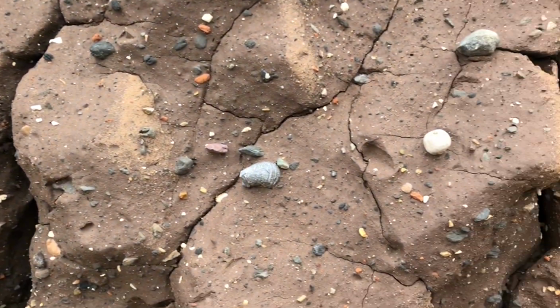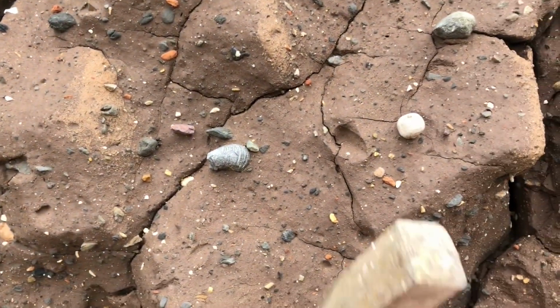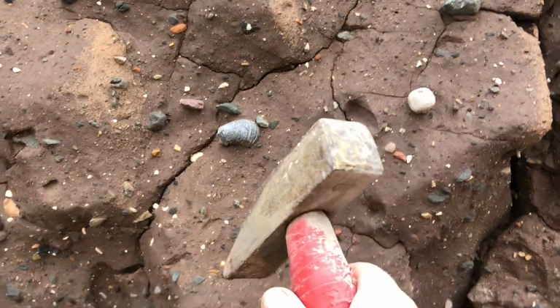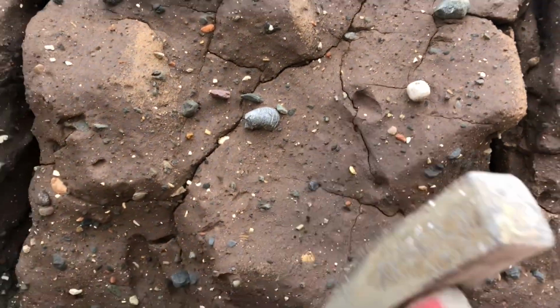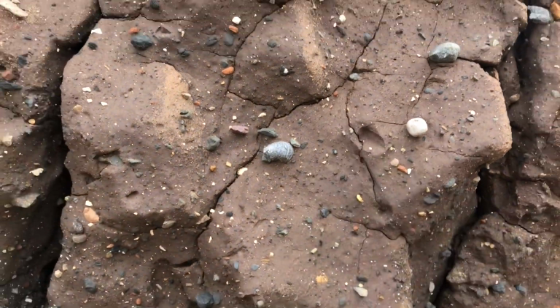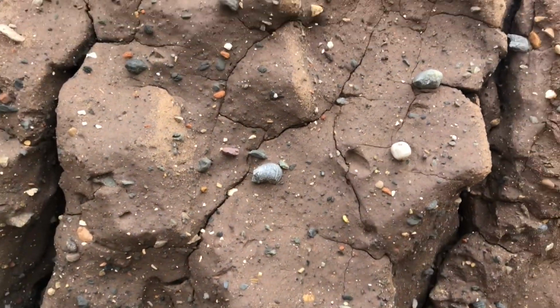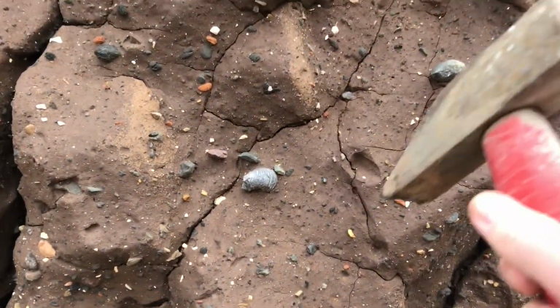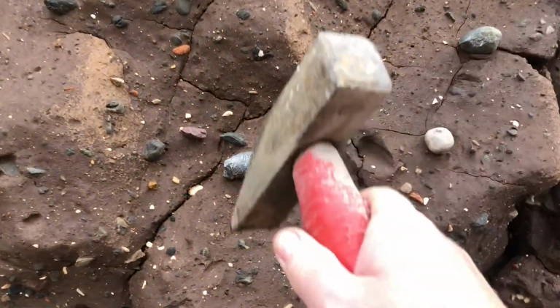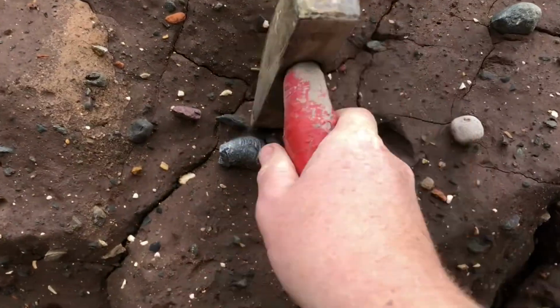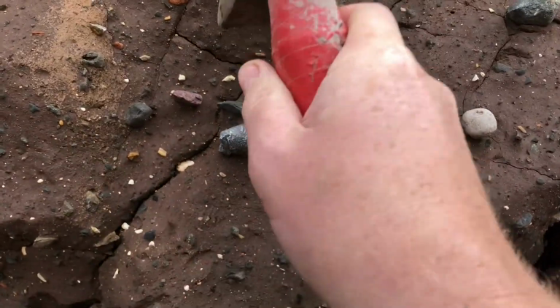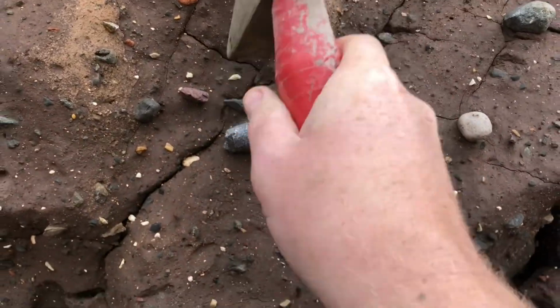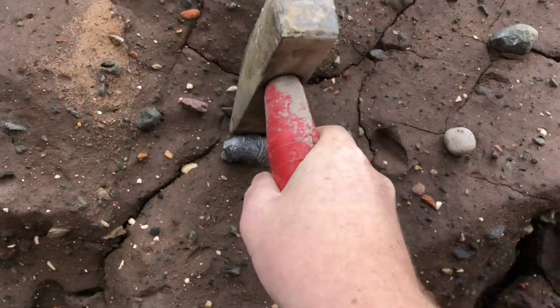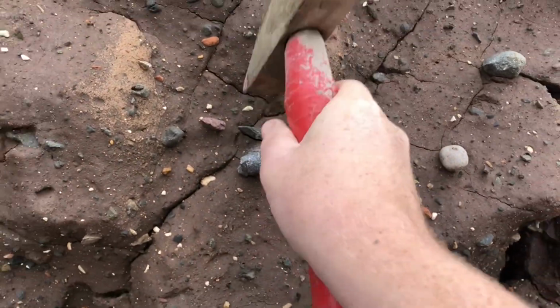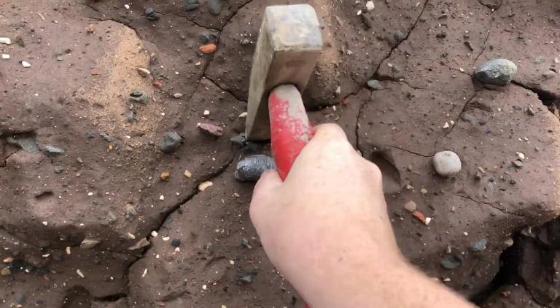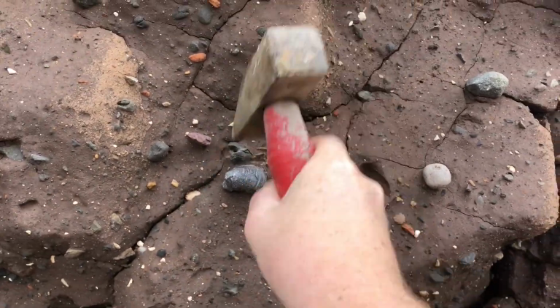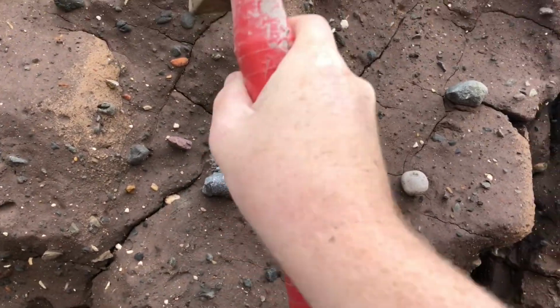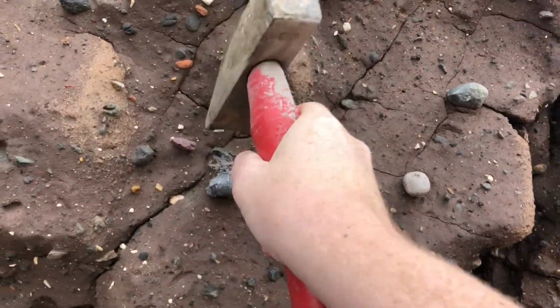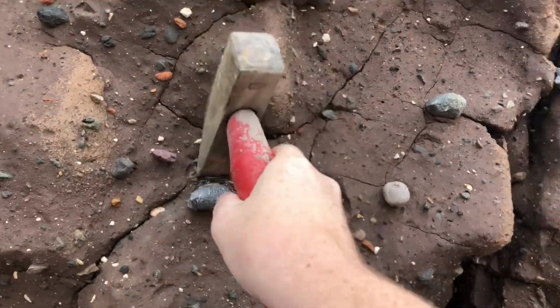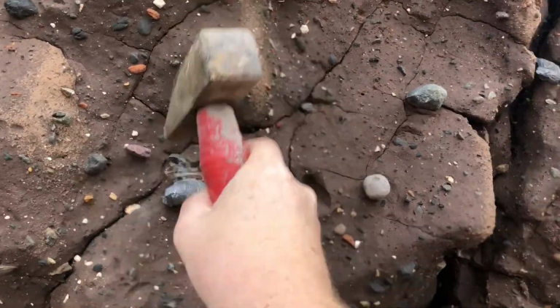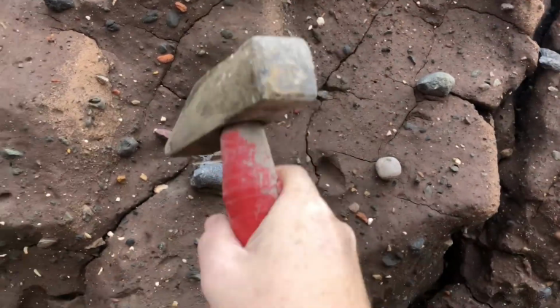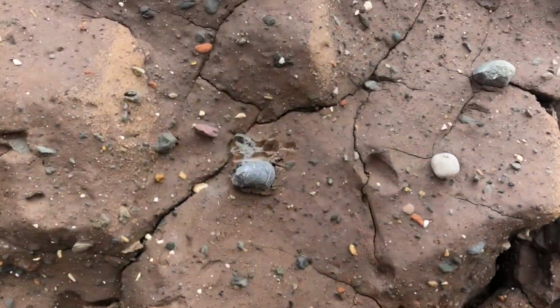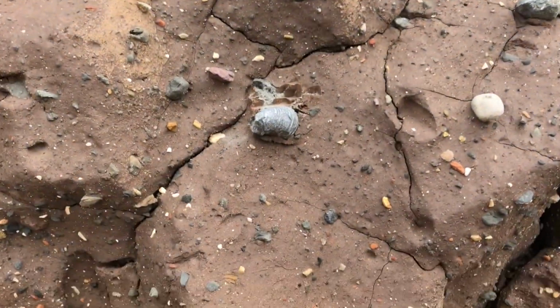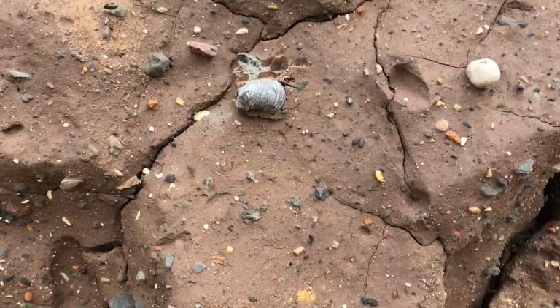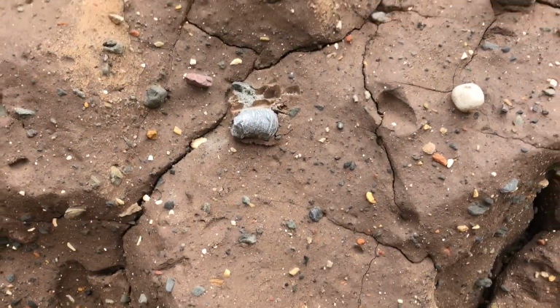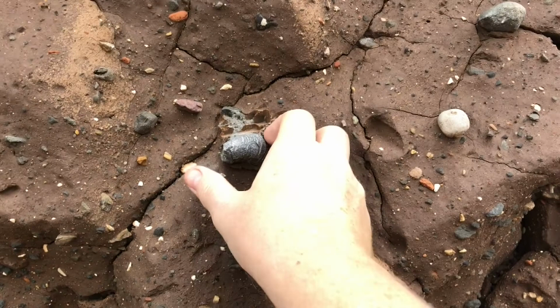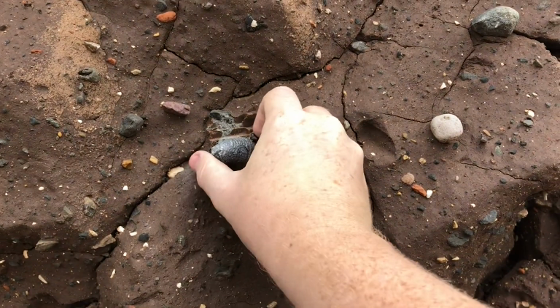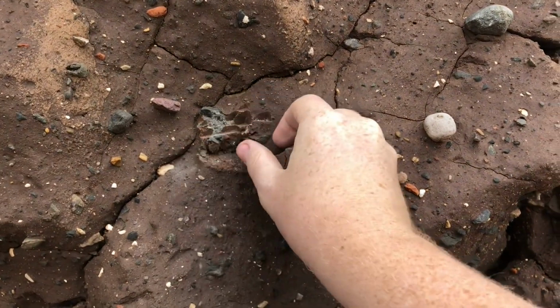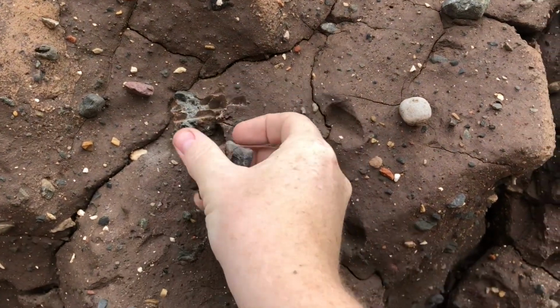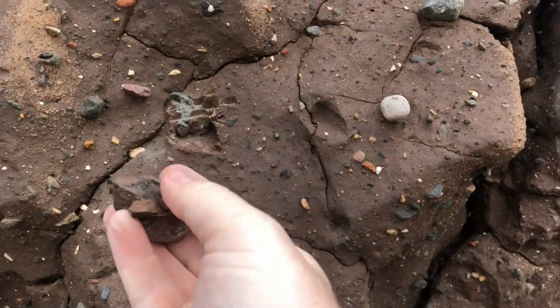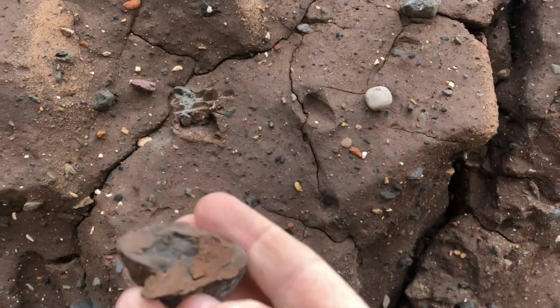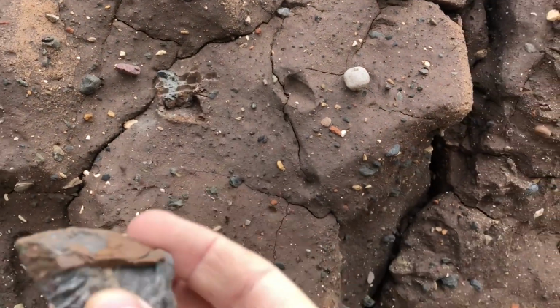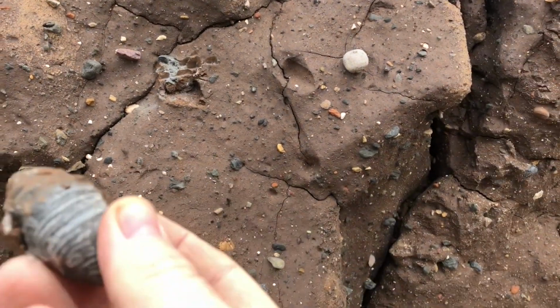Got another gryphea here — devil's toenail. Not as big as the last one.